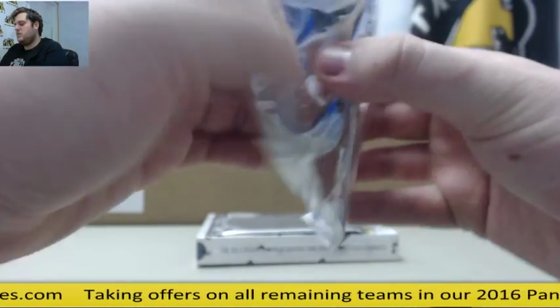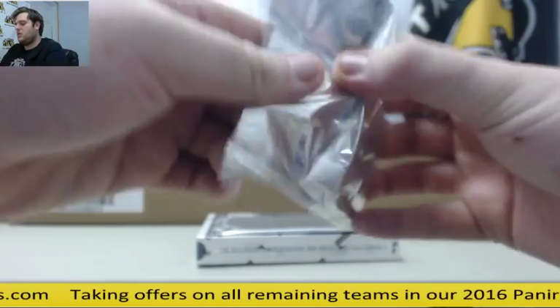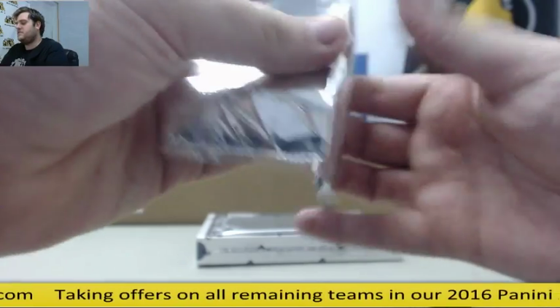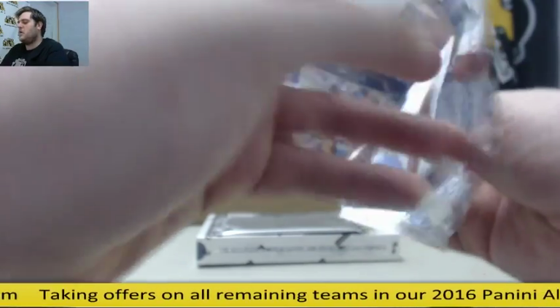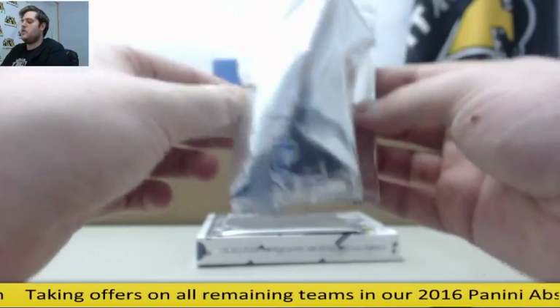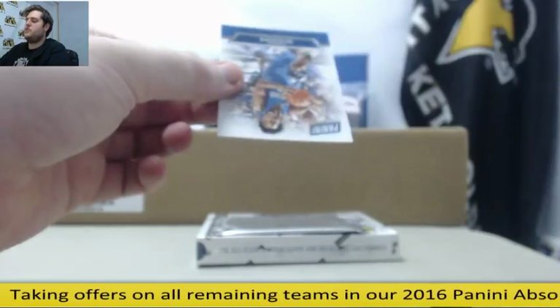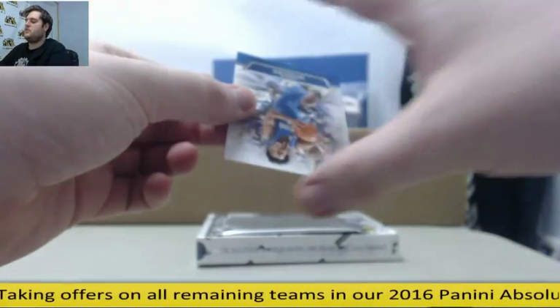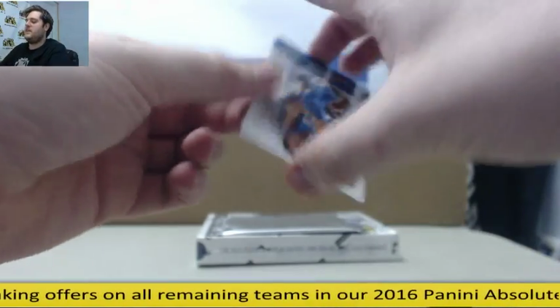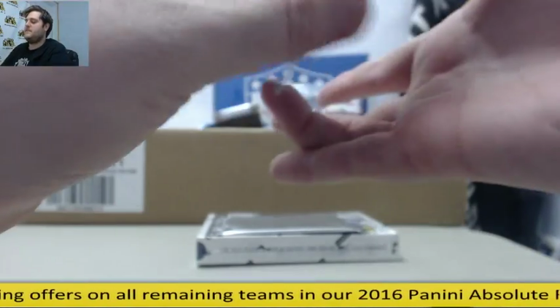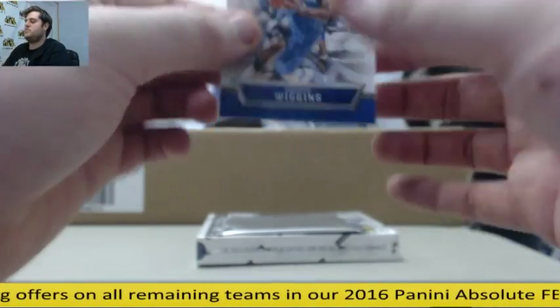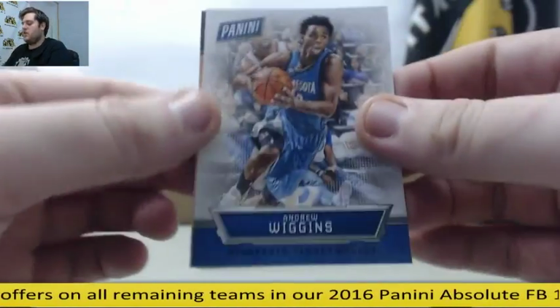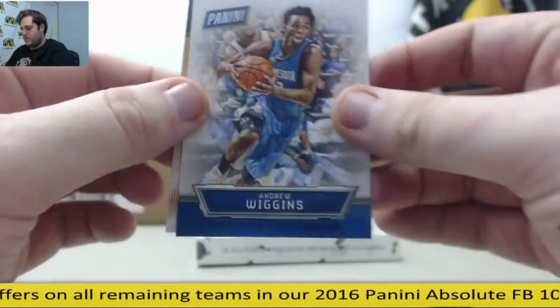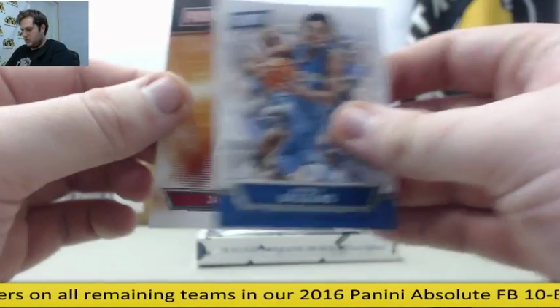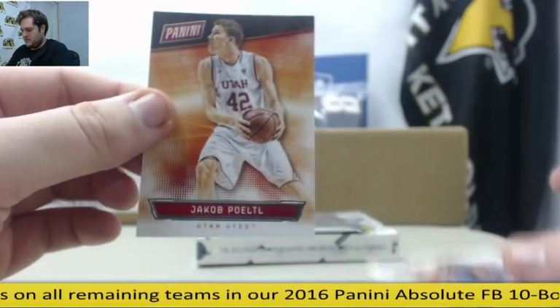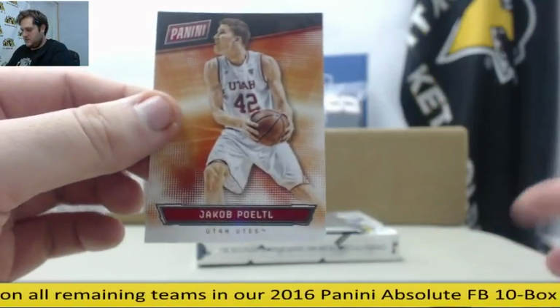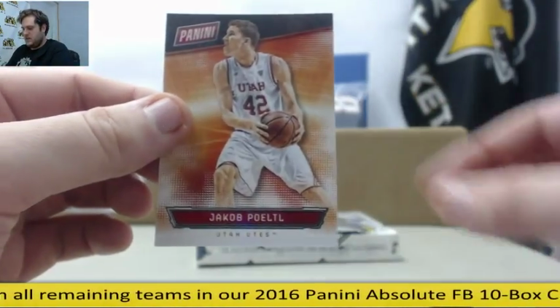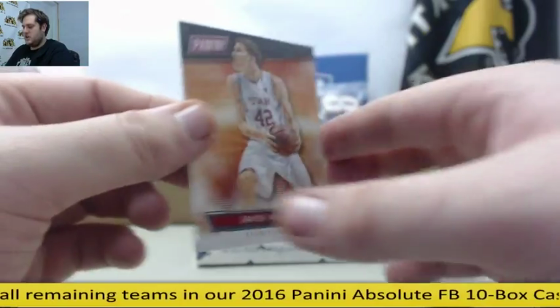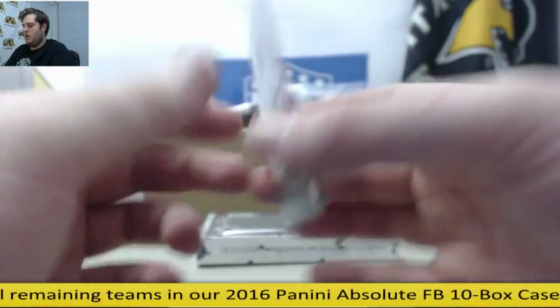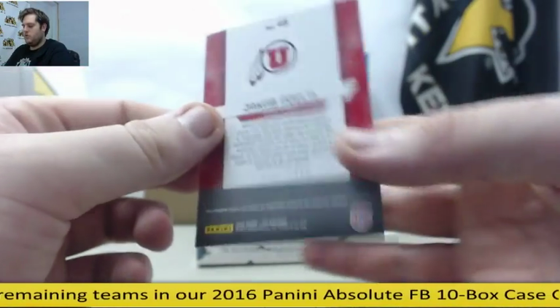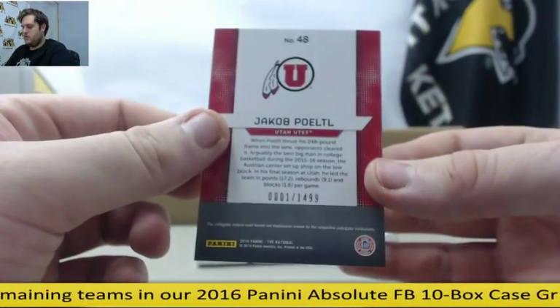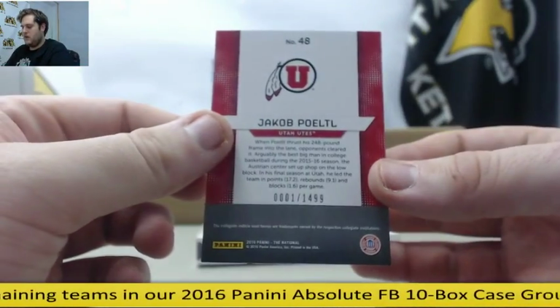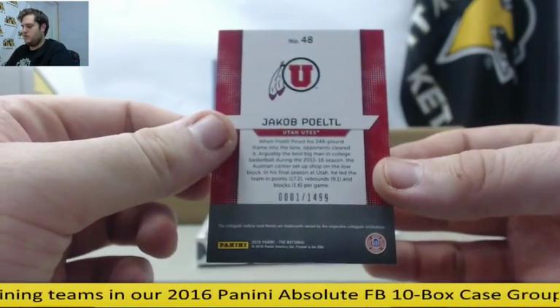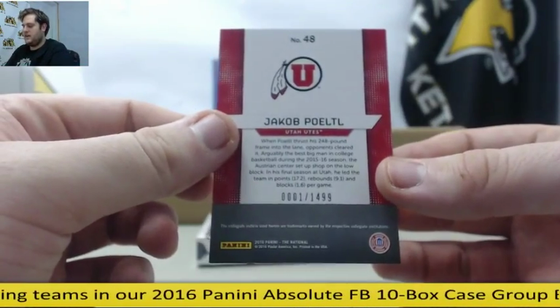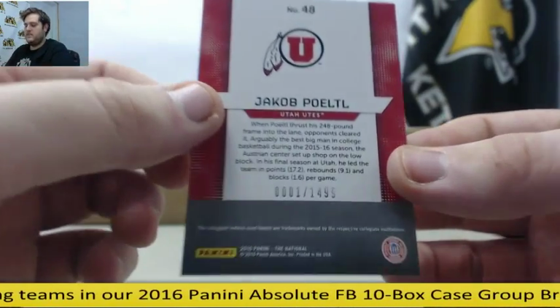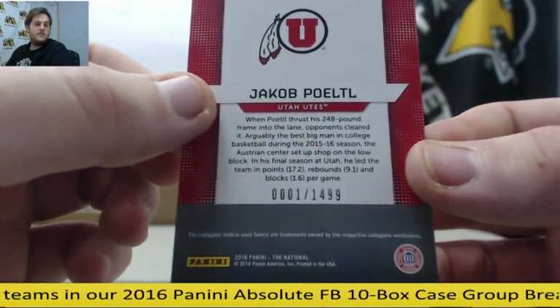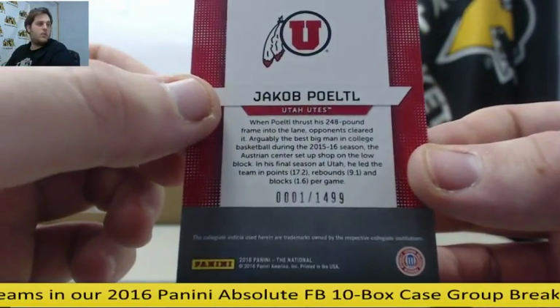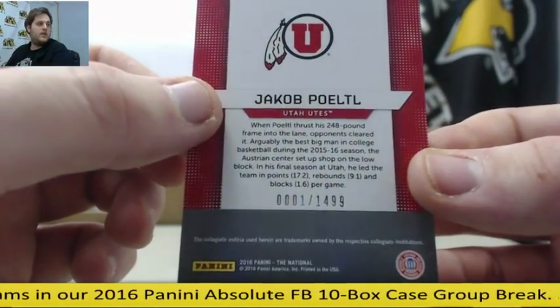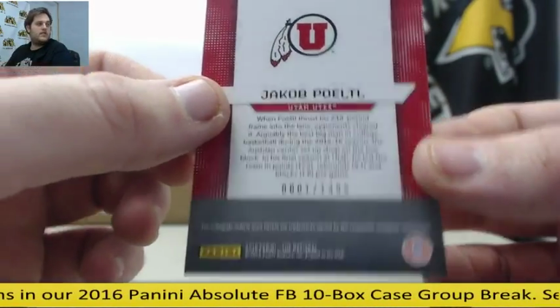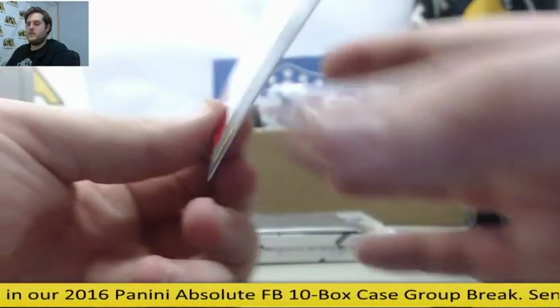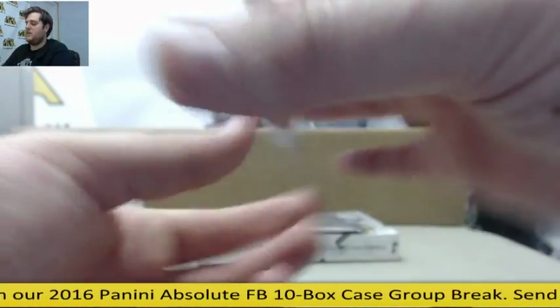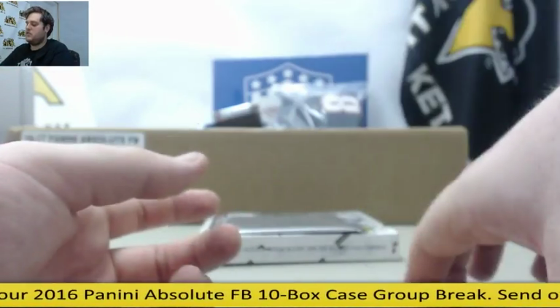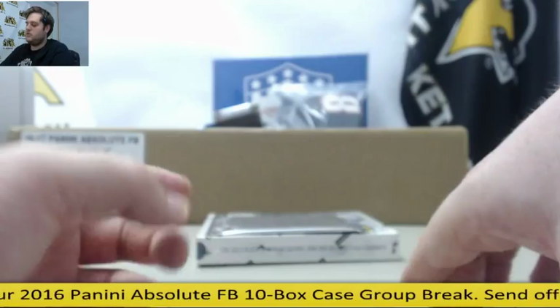Welcome back, this is Joseph Brake. I'm going from 2 till 10 tonight. Starting off, Andrew Wiggins and Jacob Potl out of $14.99 — number 1 out of $14.99 for the Utah Utes.